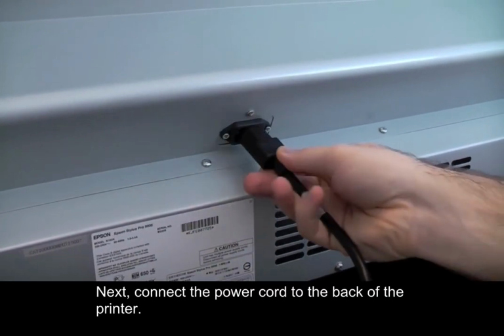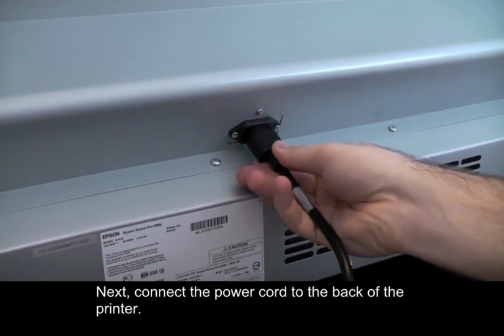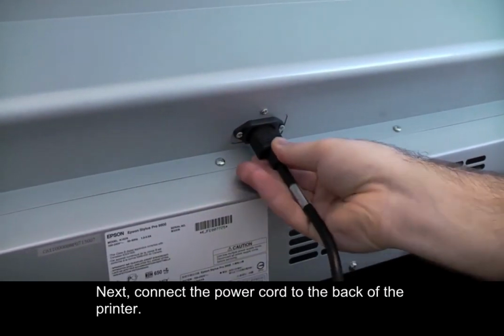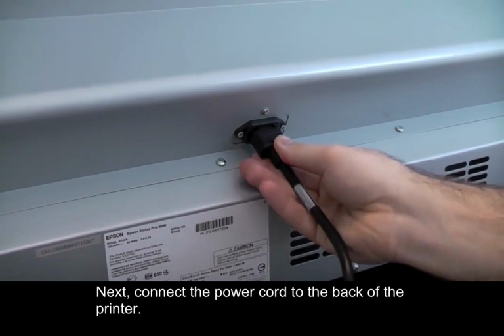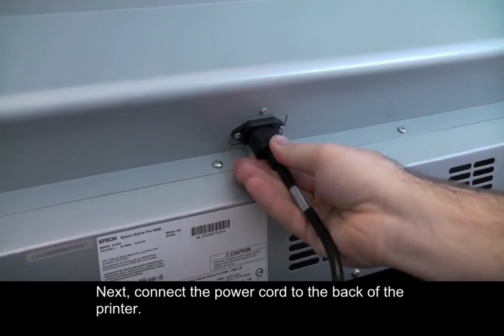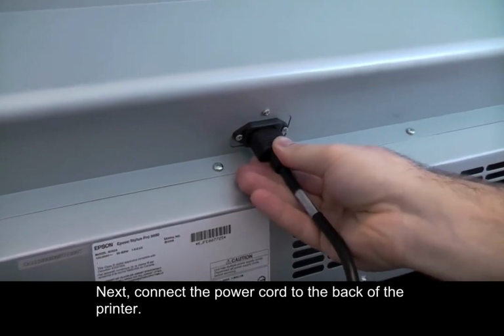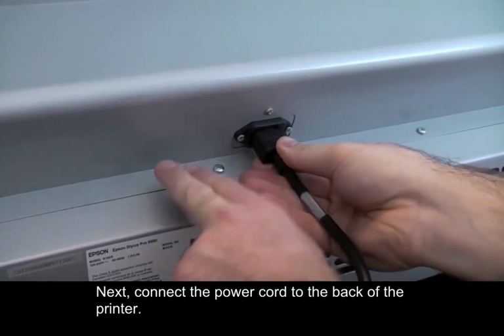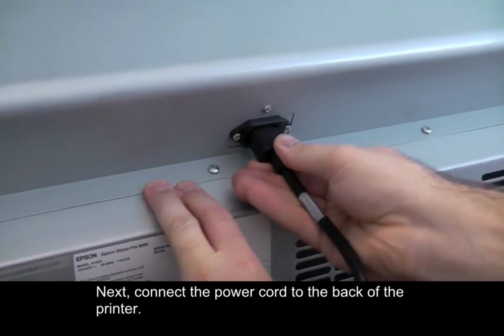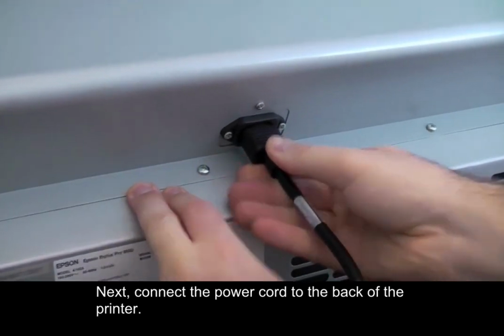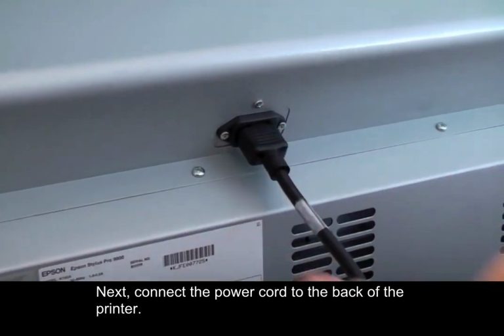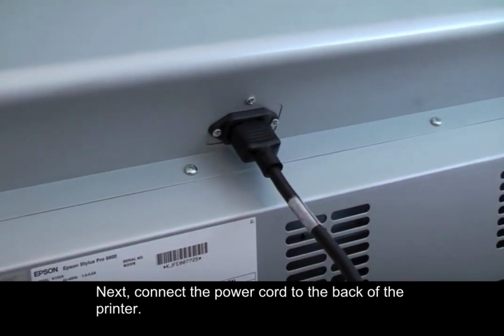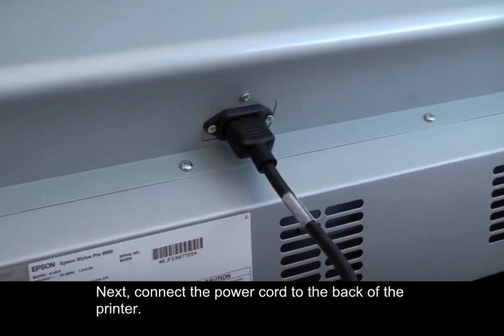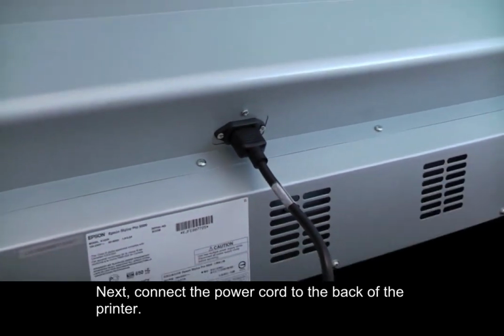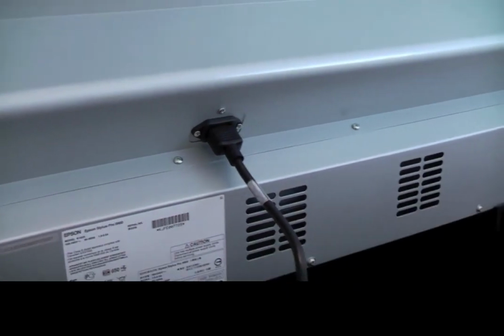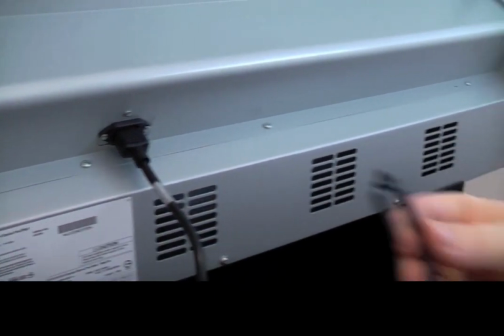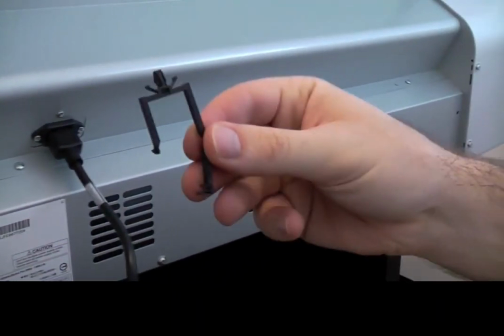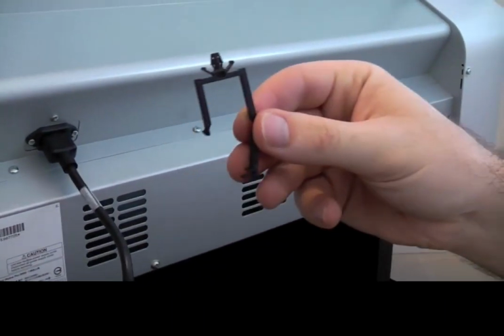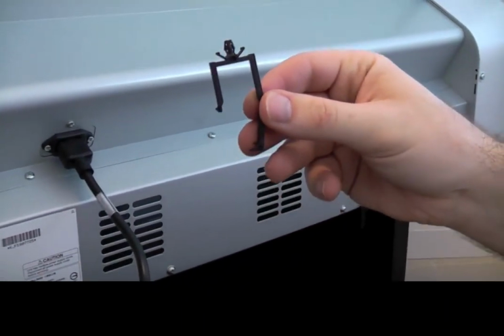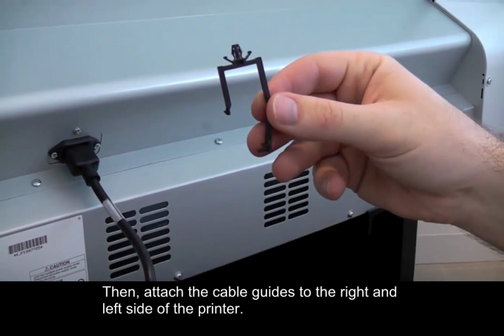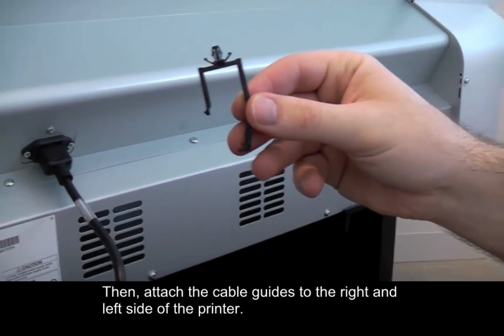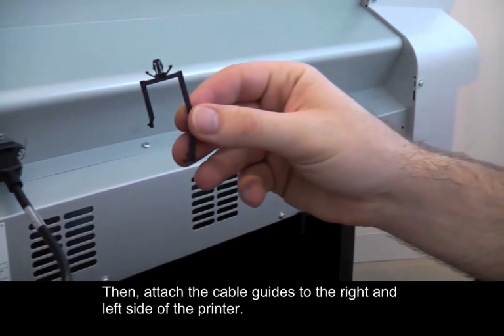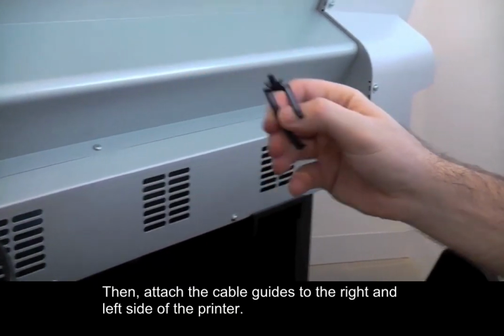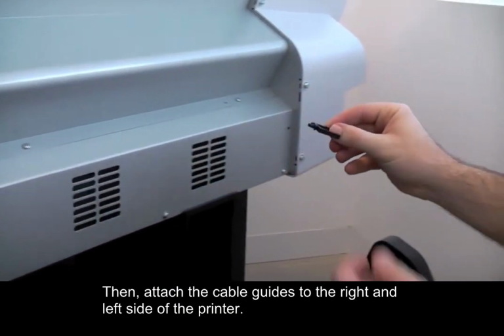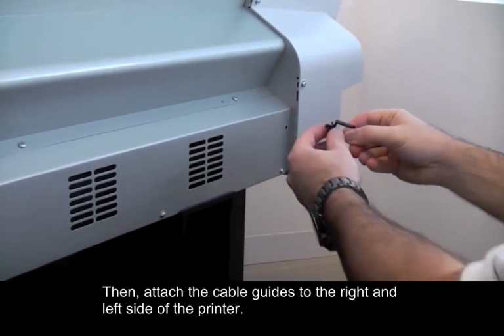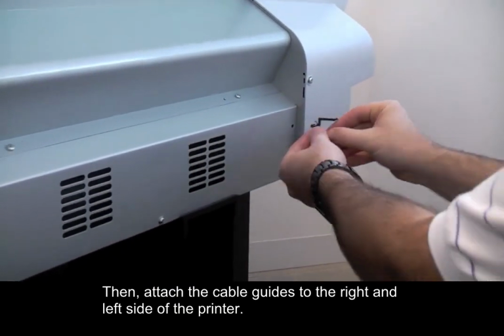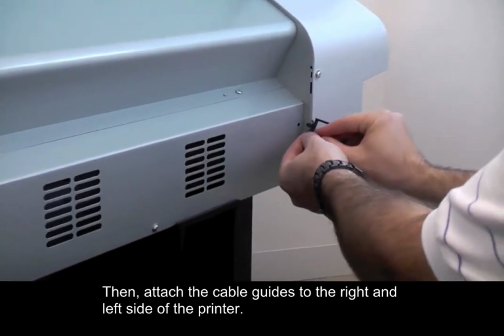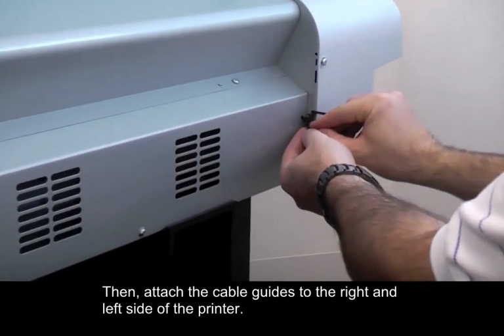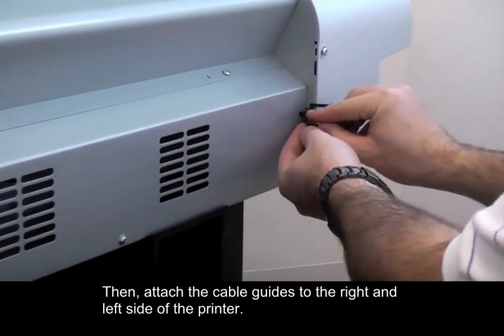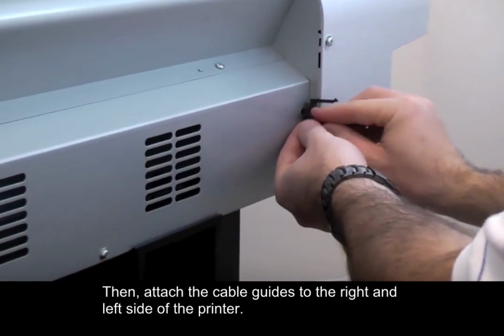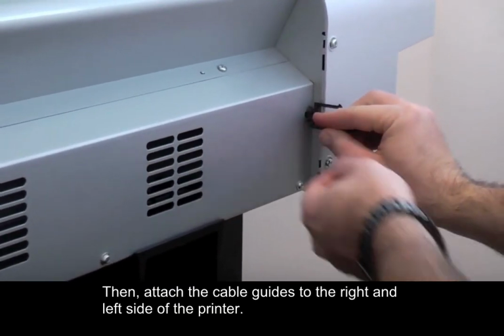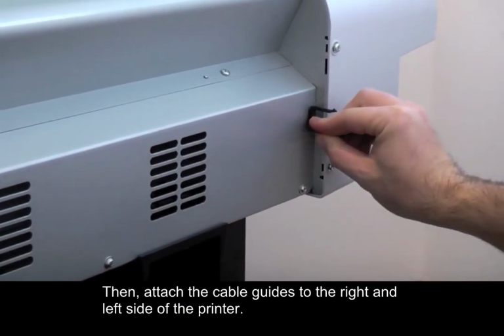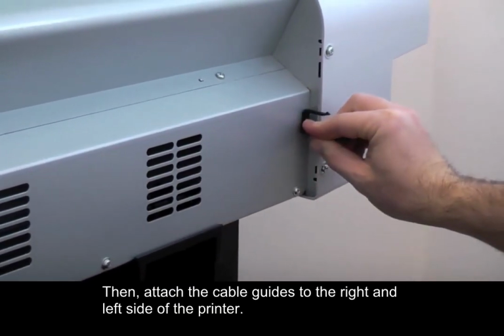Next, connect the power cord to the back of the printer. Then attach the cable guides to the right and left side of the printer.